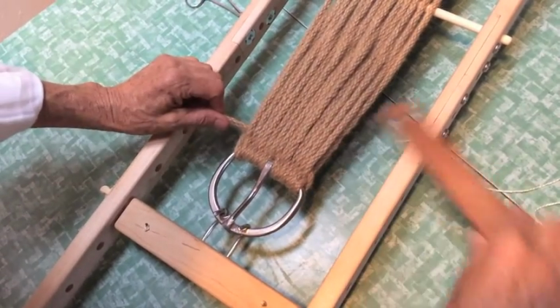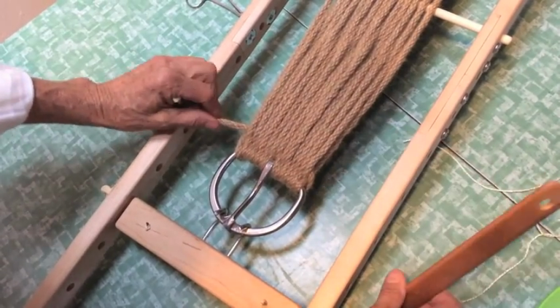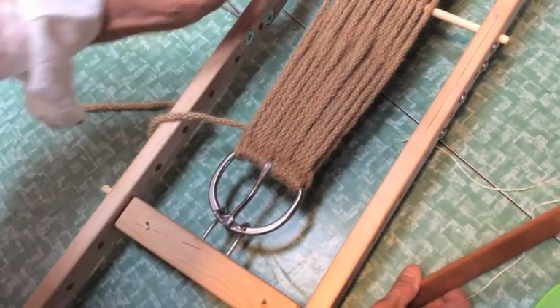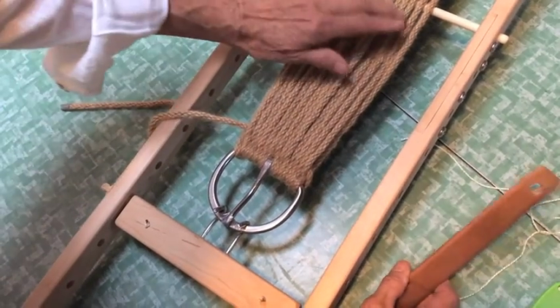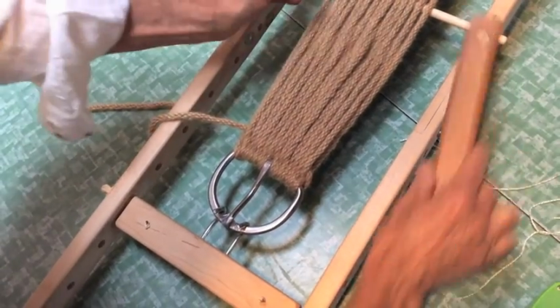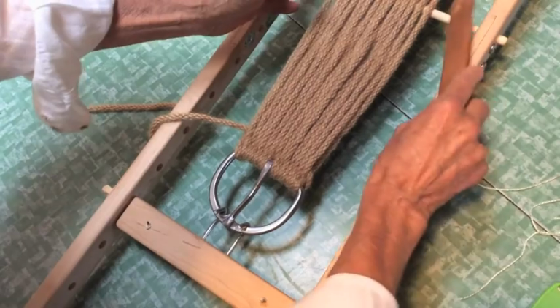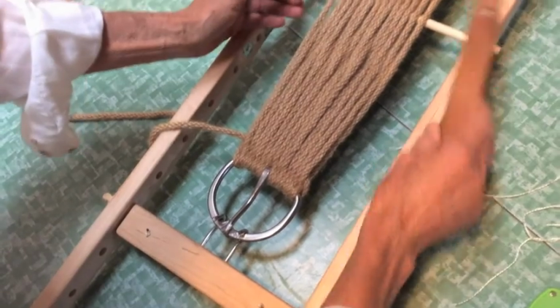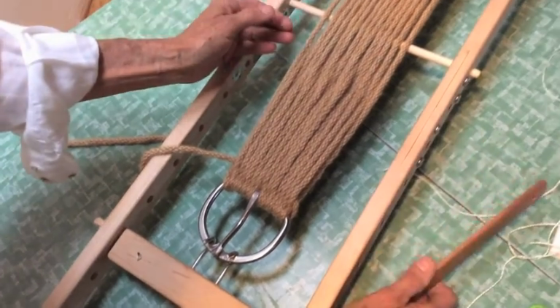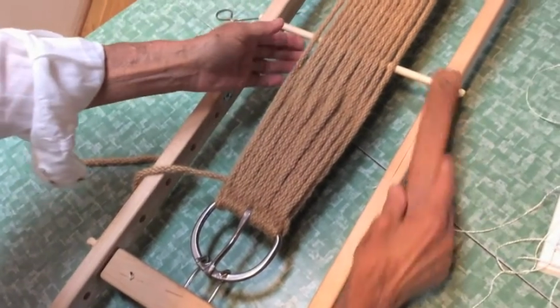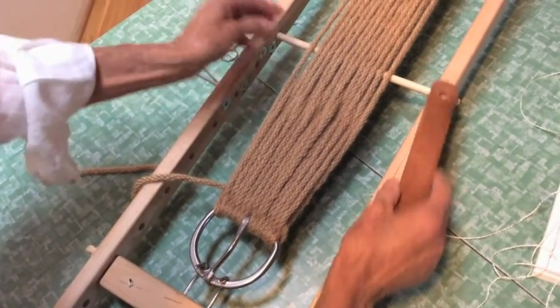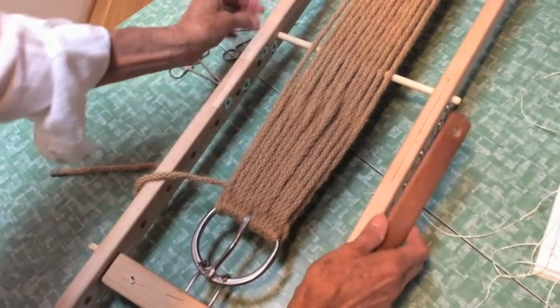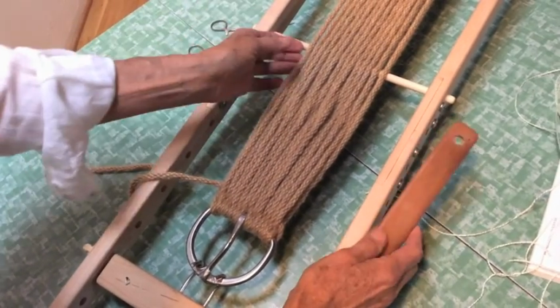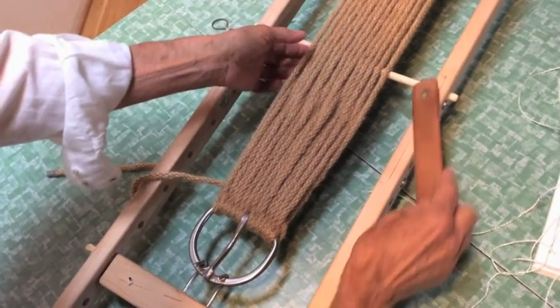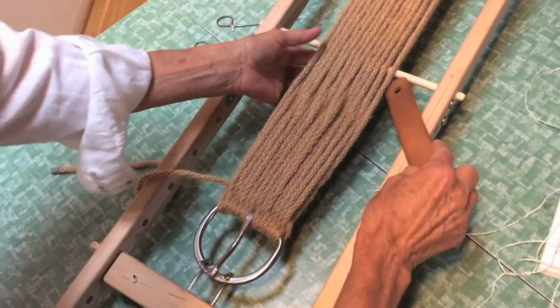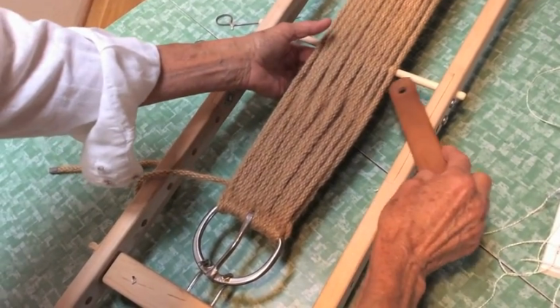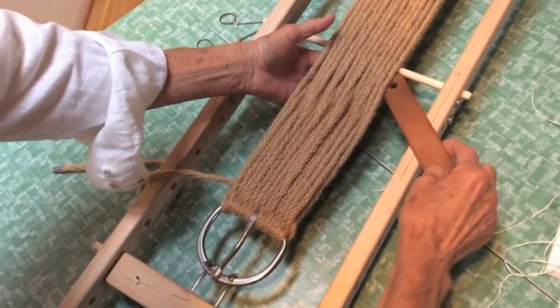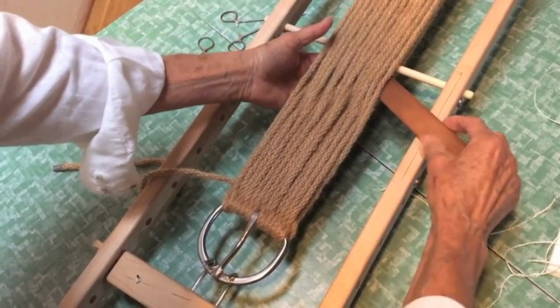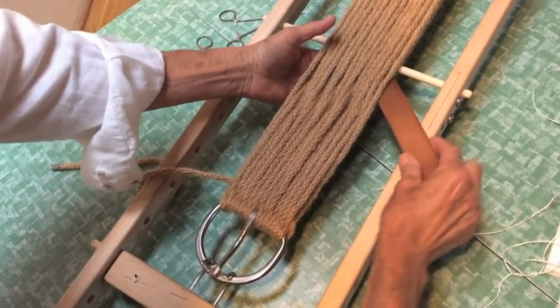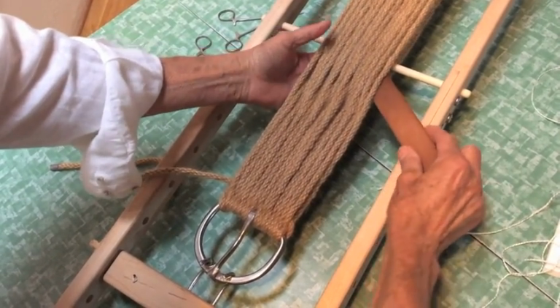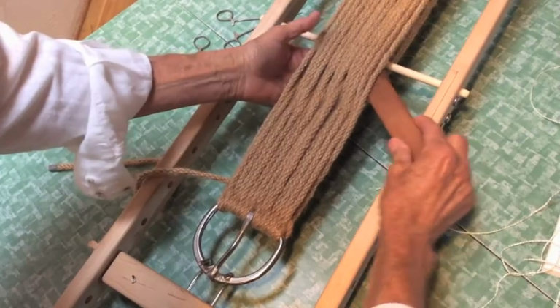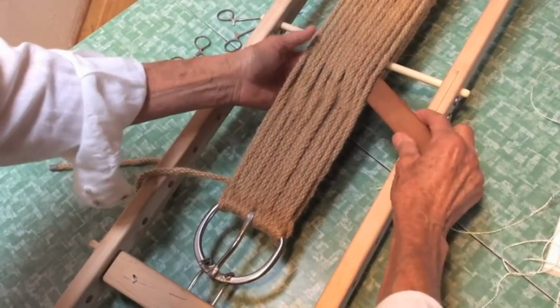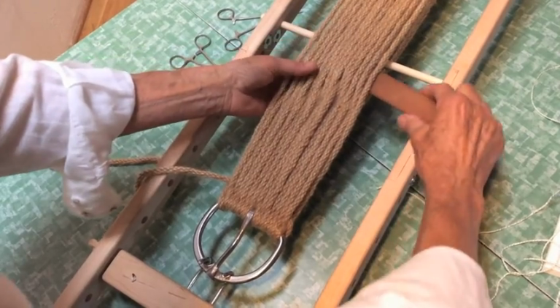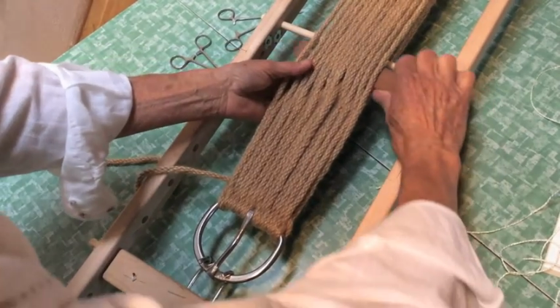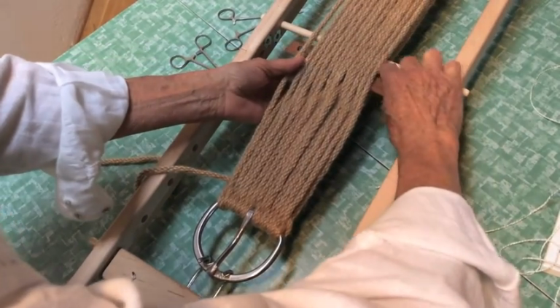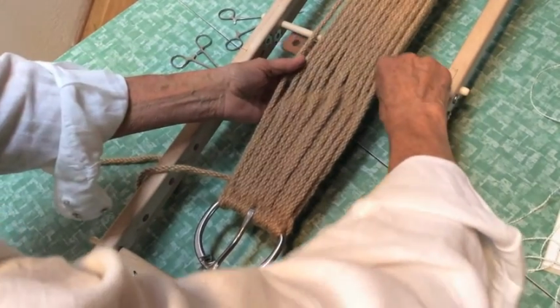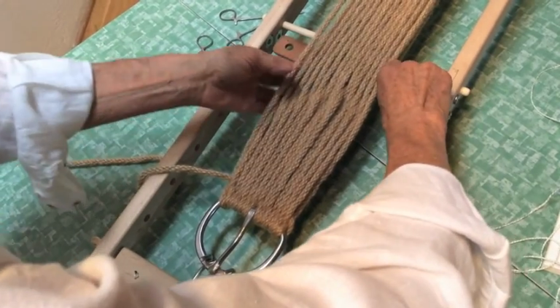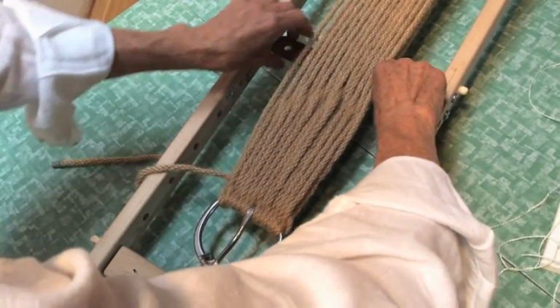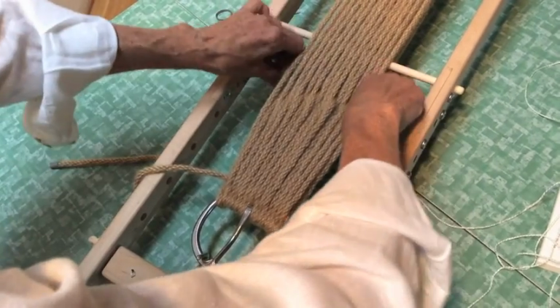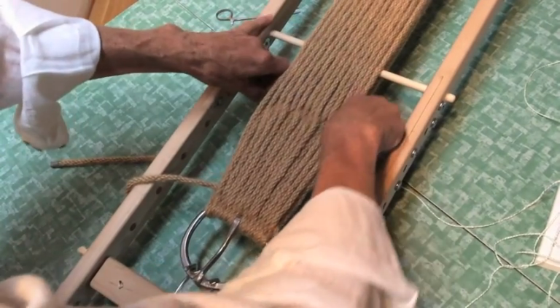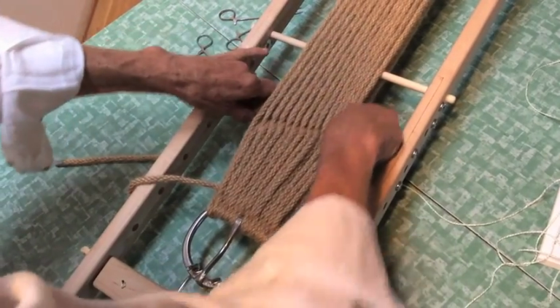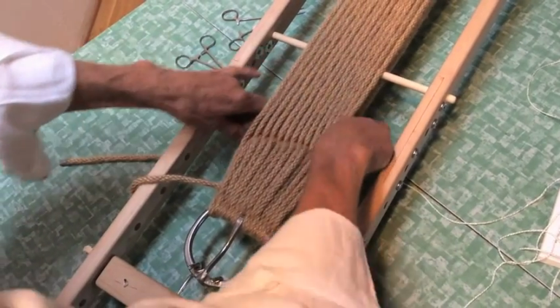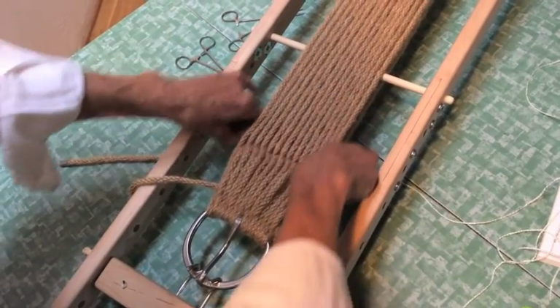Now I'm going to take this out, and where I've got this little rod through here, I'm going to insert my beater and pull it down.